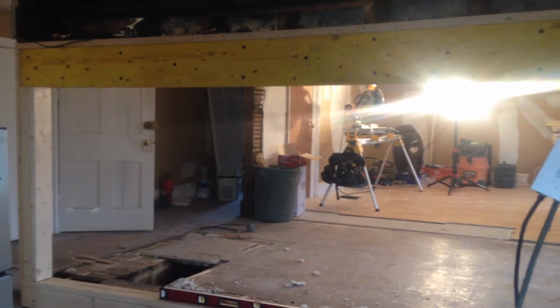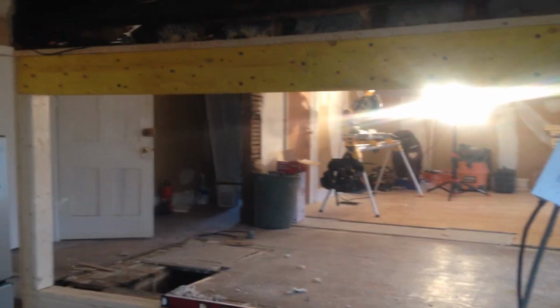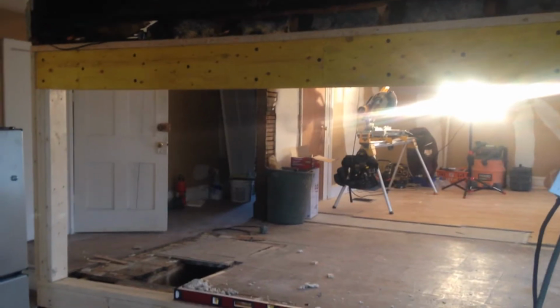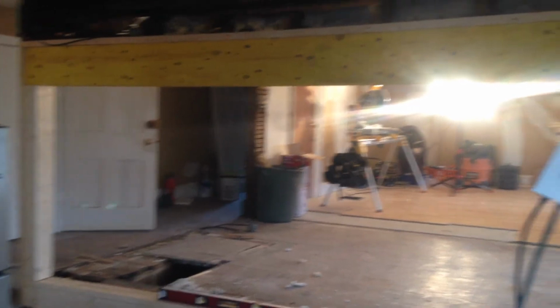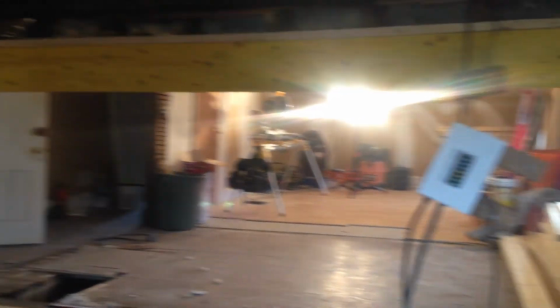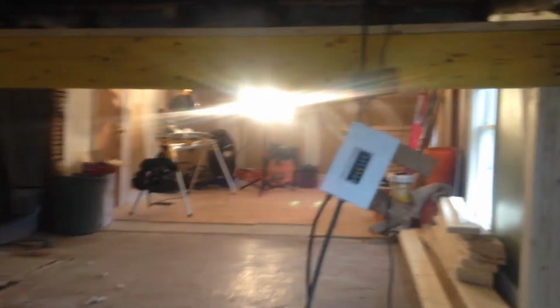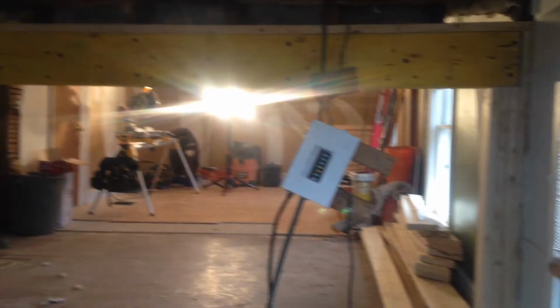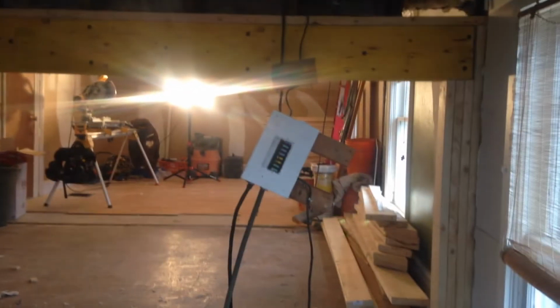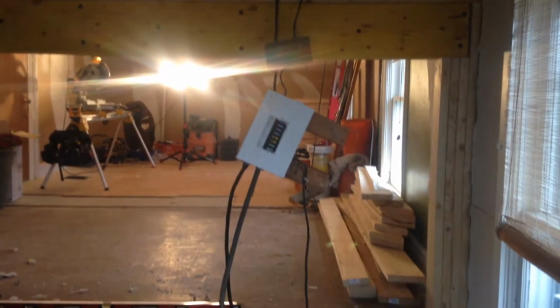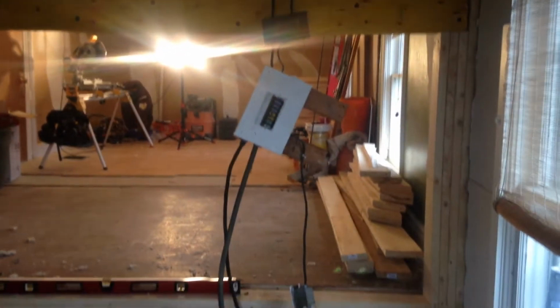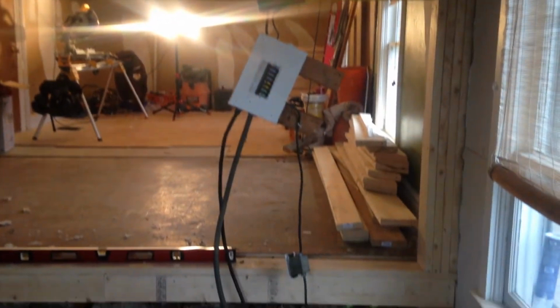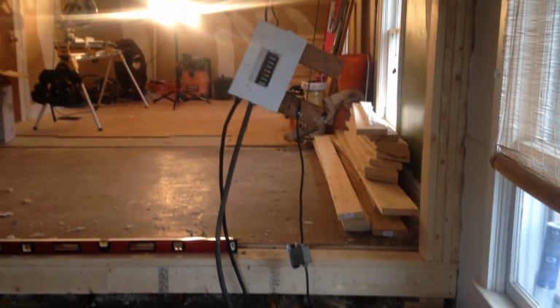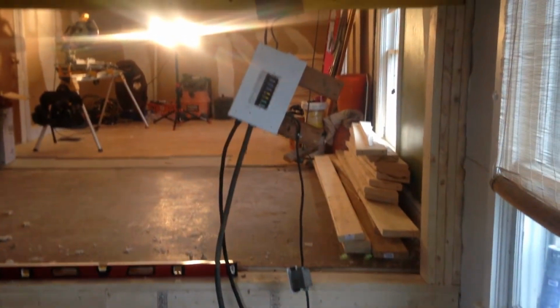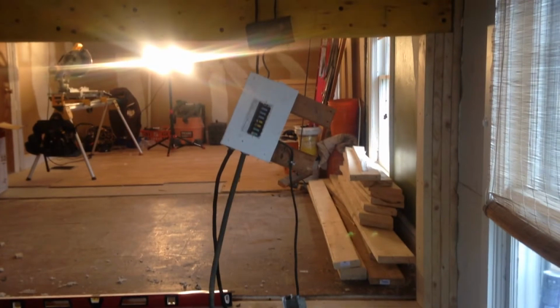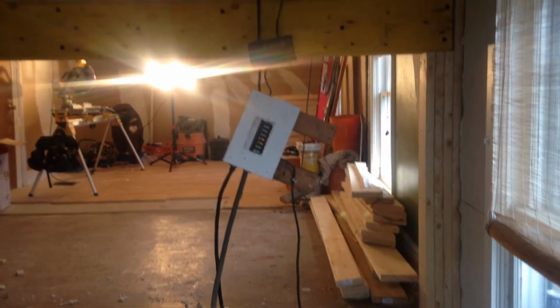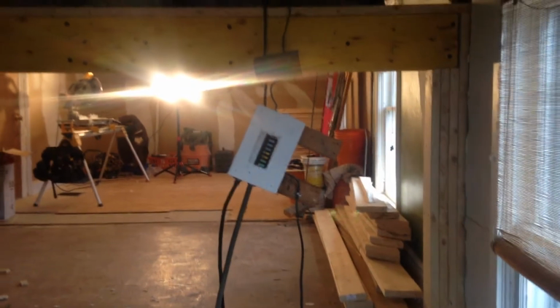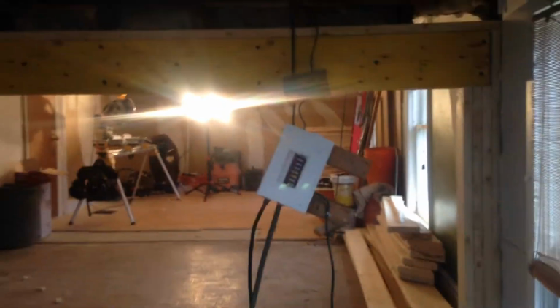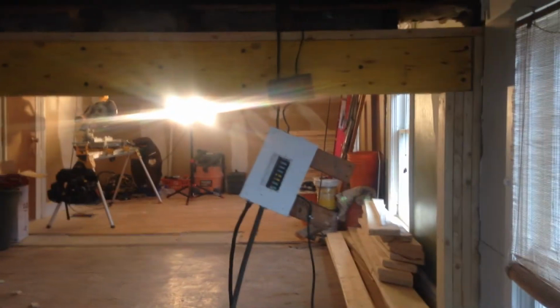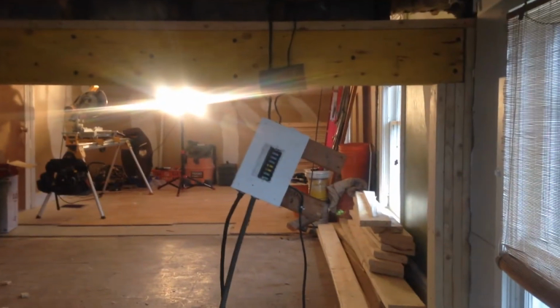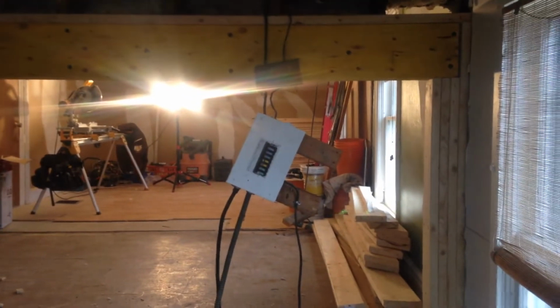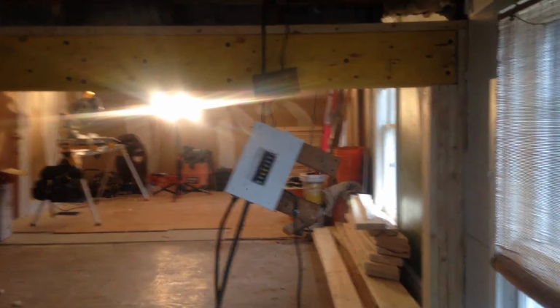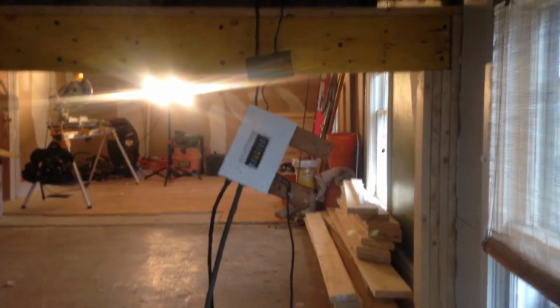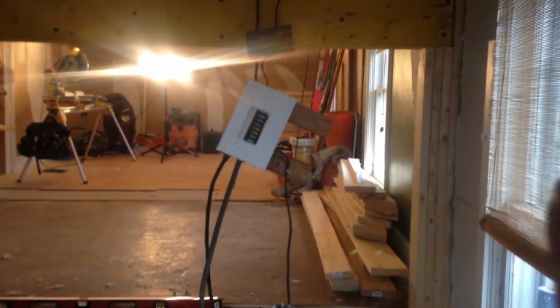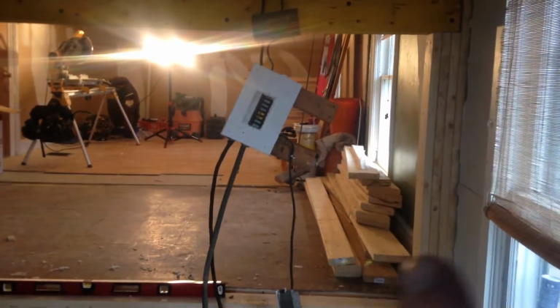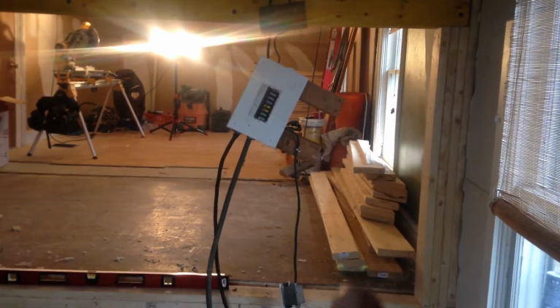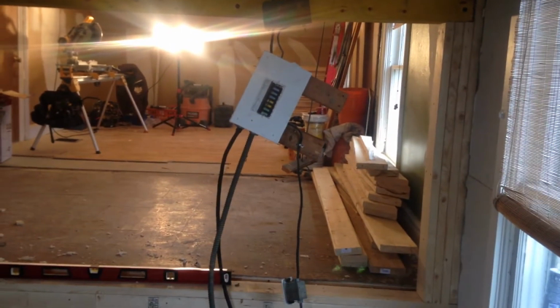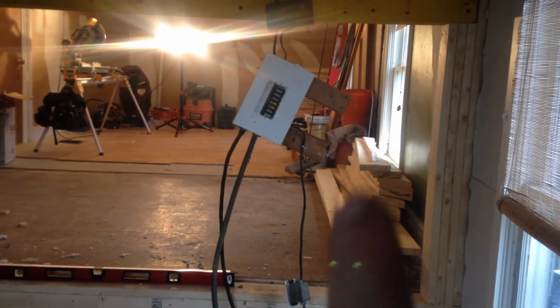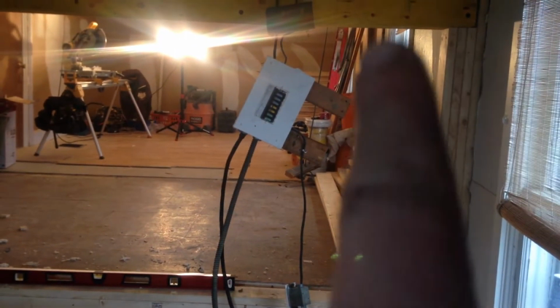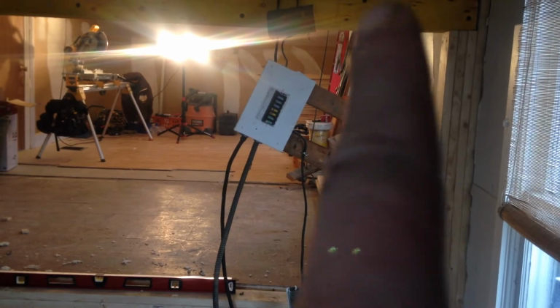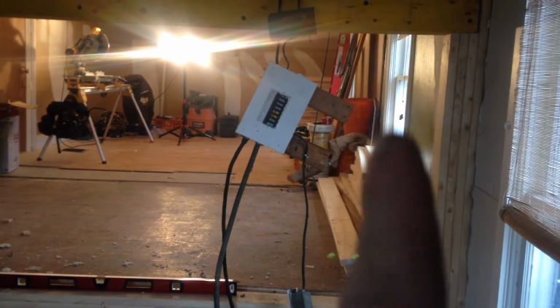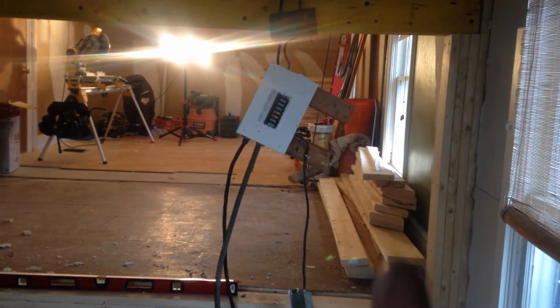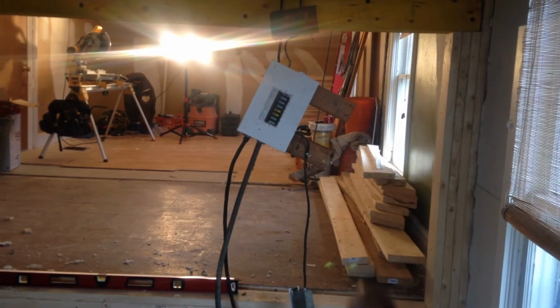Okay, everybody, DC Construction. So here's the beams in. There's three two by six right now. I'm gonna put in another beam right here, or a post right here,